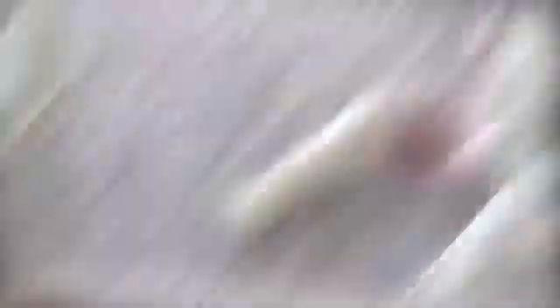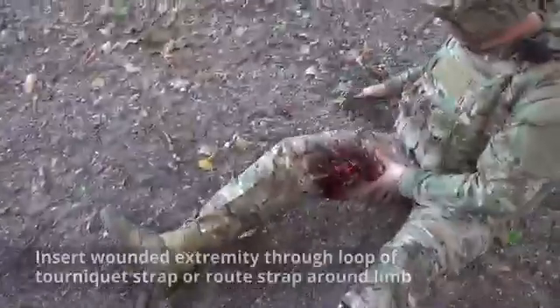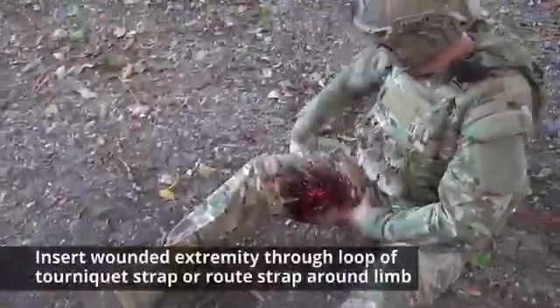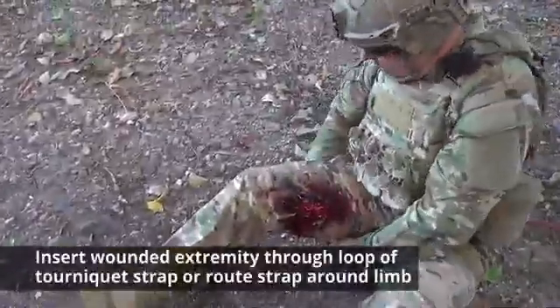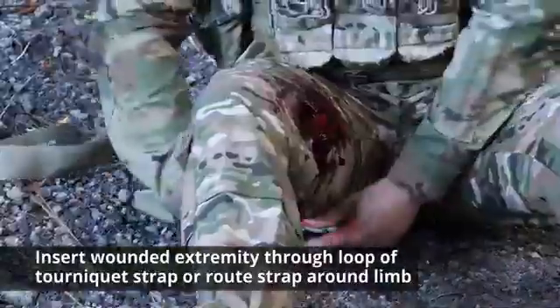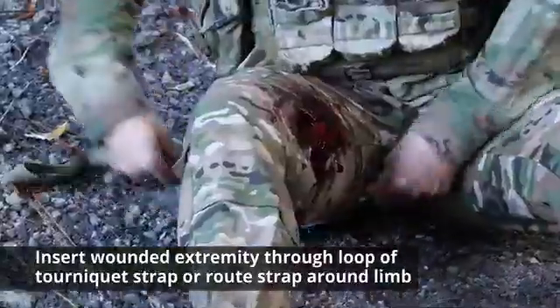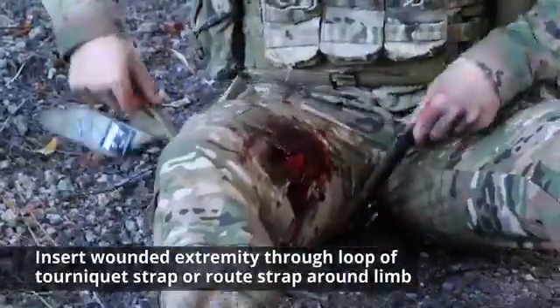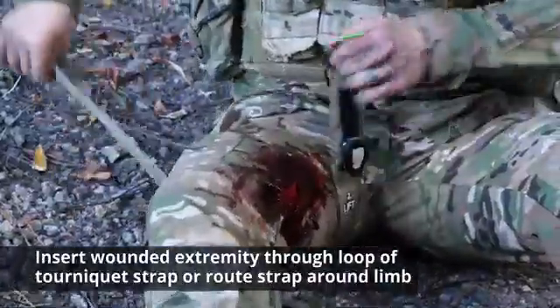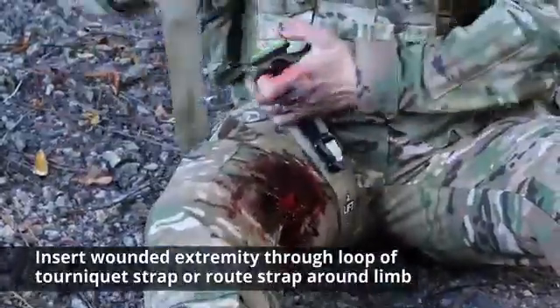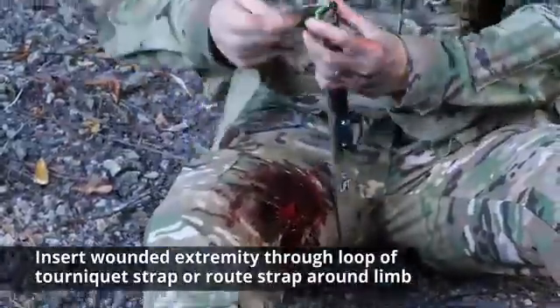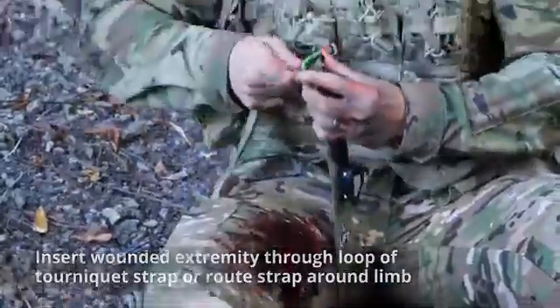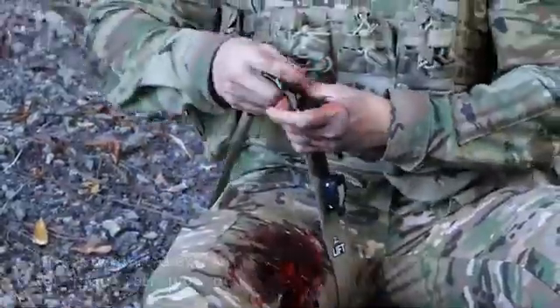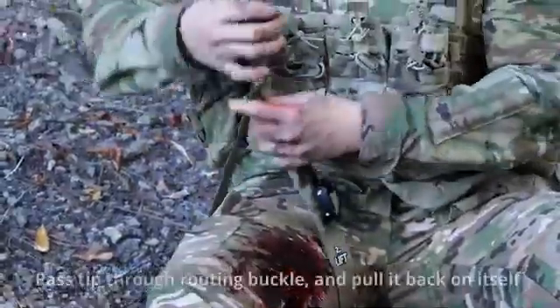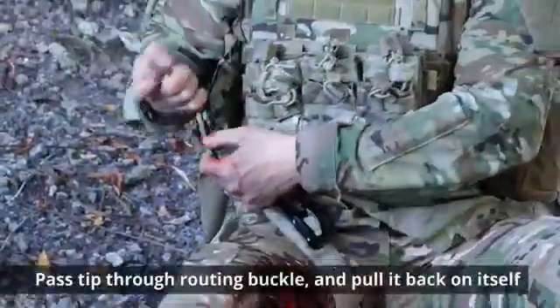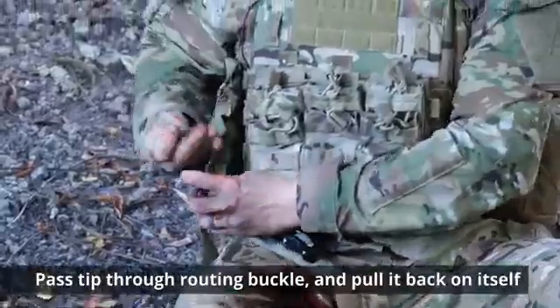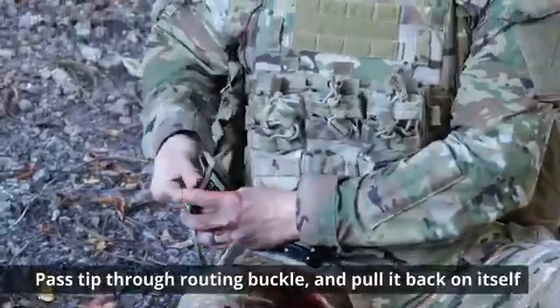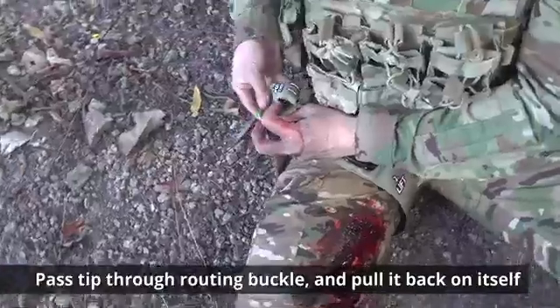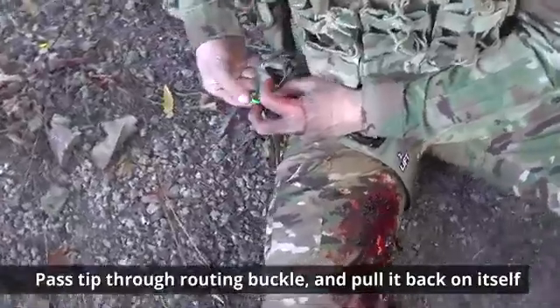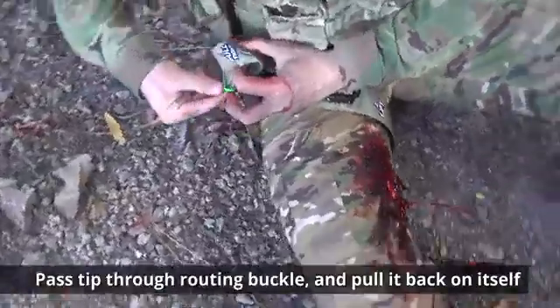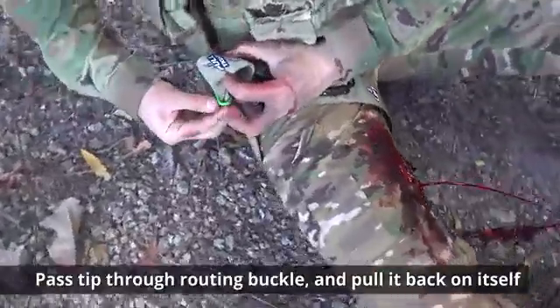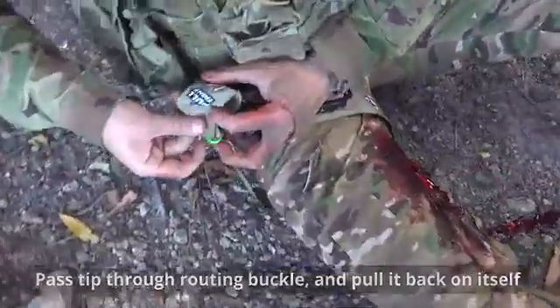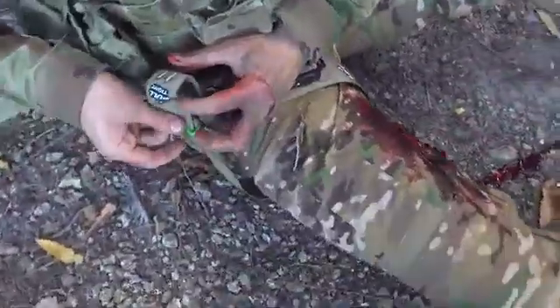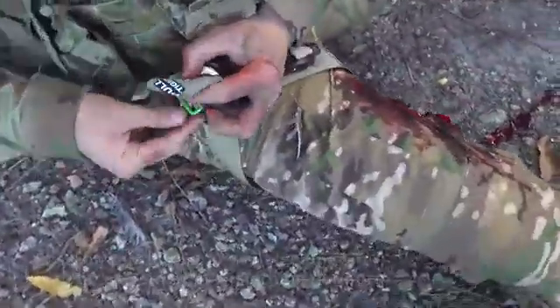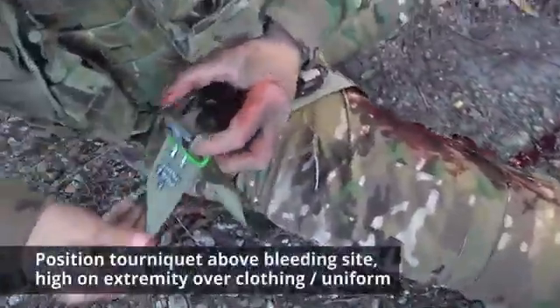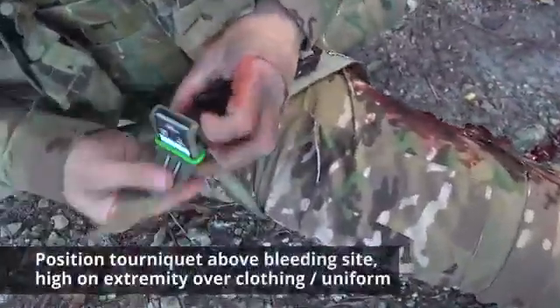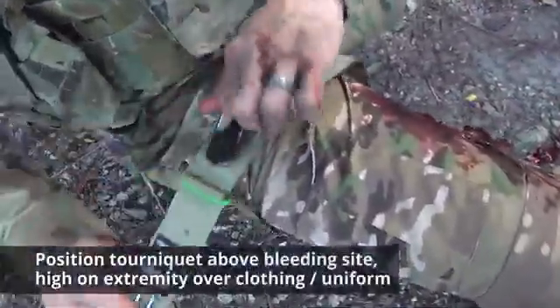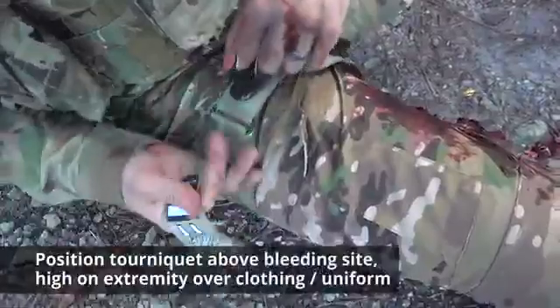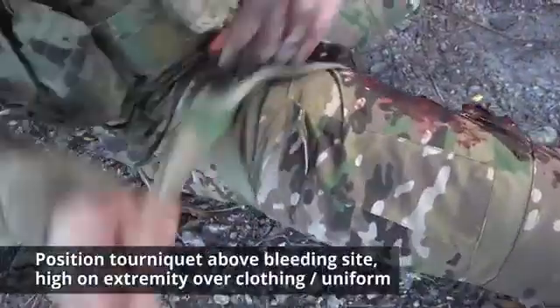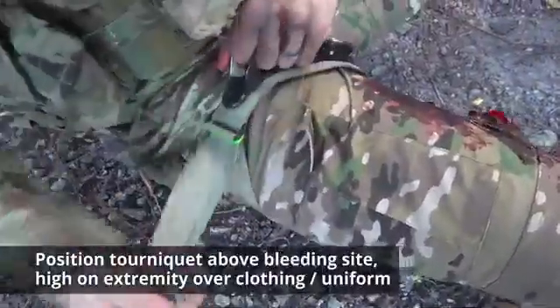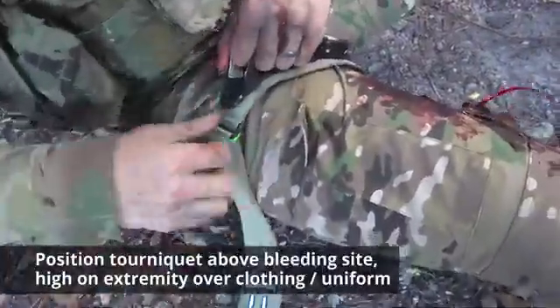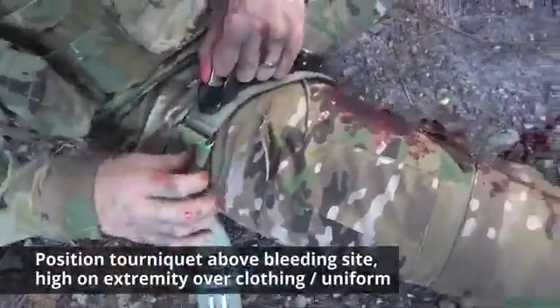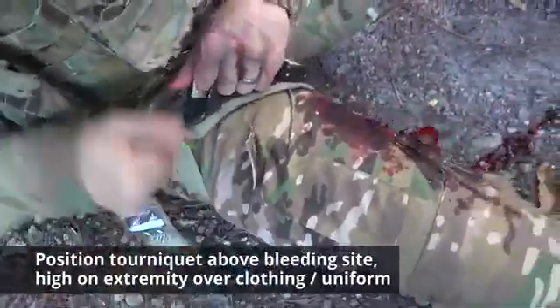Insert the wounded extremity through the loop of the tourniquet strap, or route the strap around the limb. Pass the tip through the routing buckle and pull it back on itself. Position the tourniquet above the bleeding side, high in the extremity of the clothing or uniform.